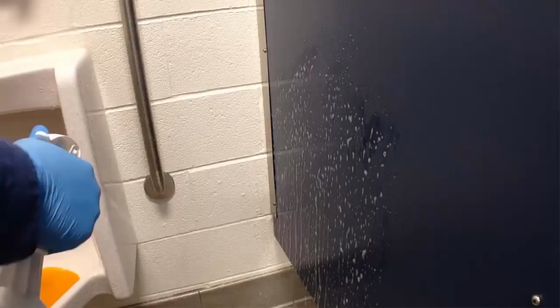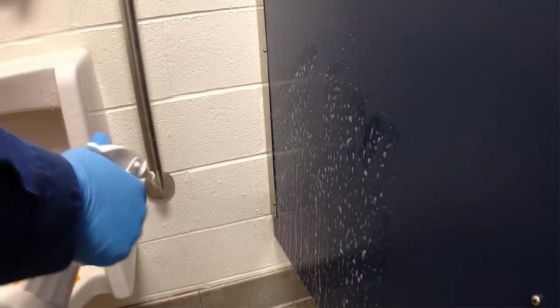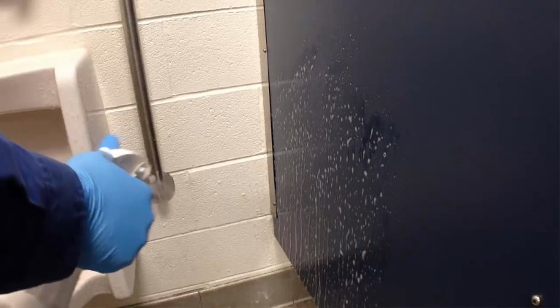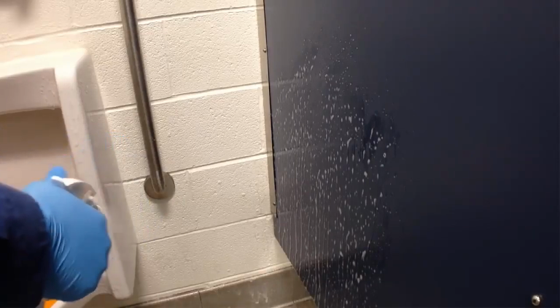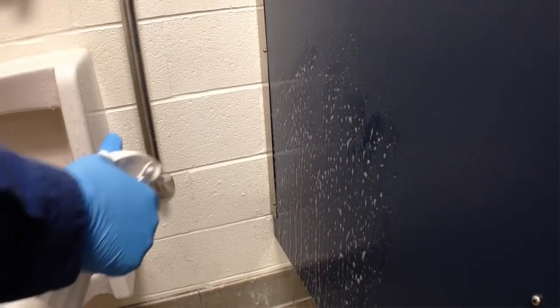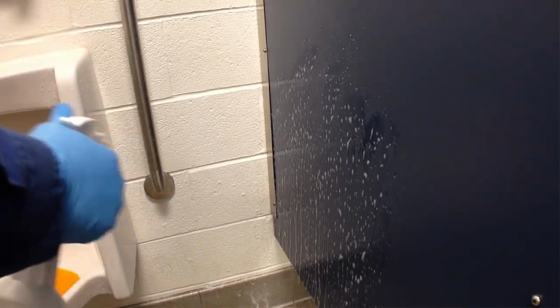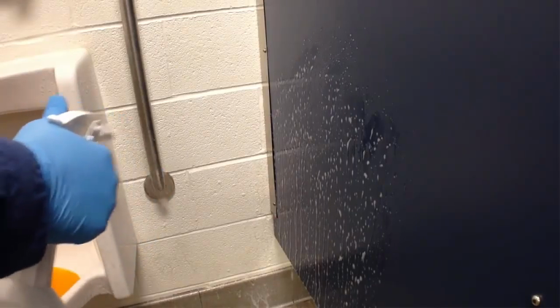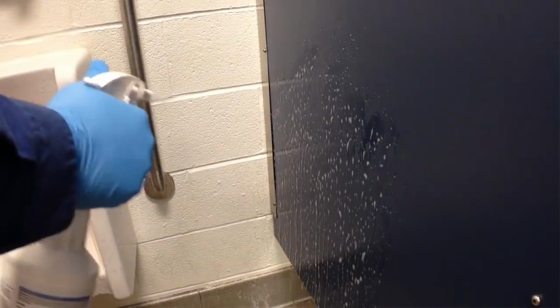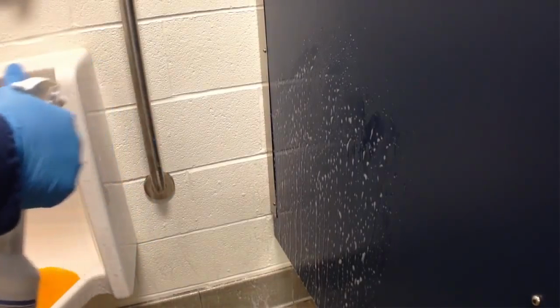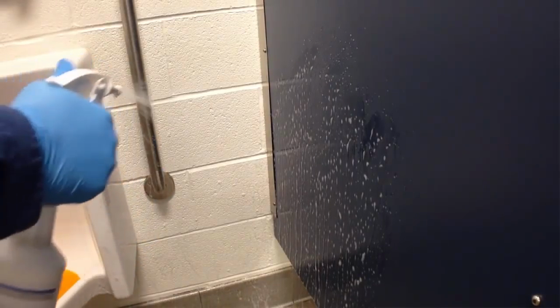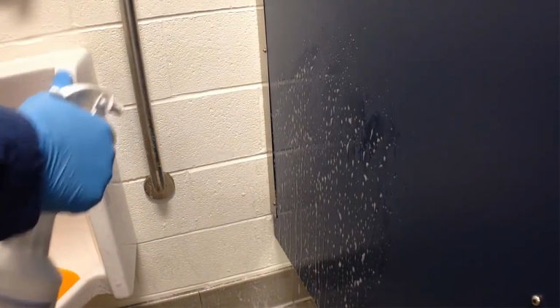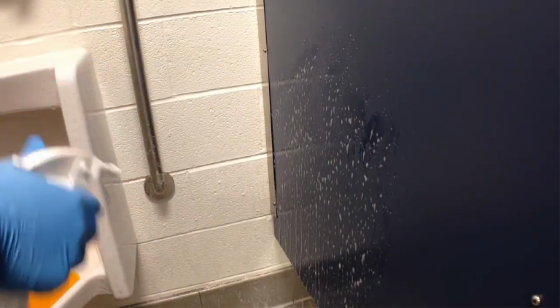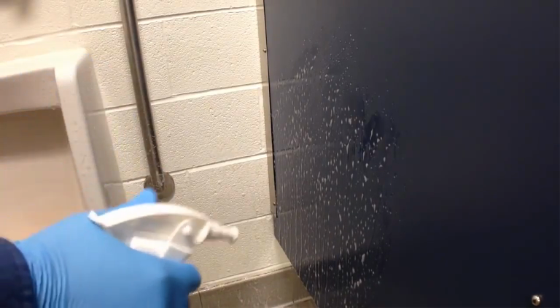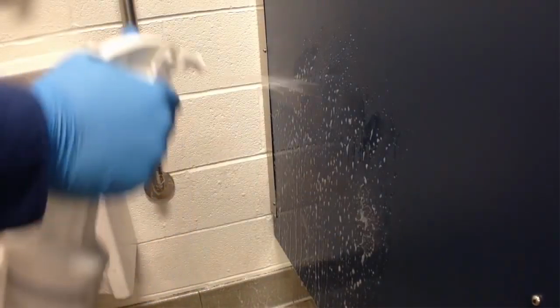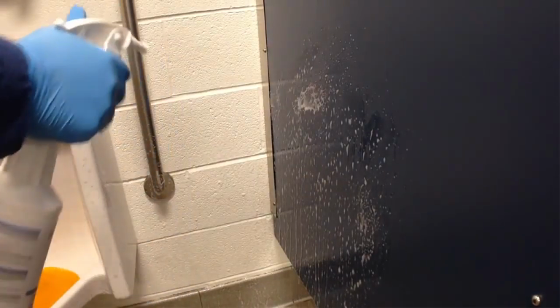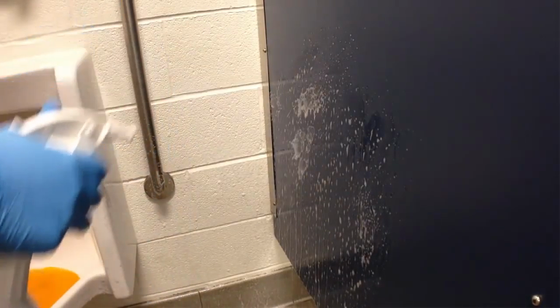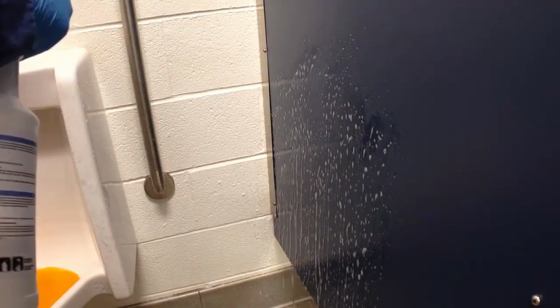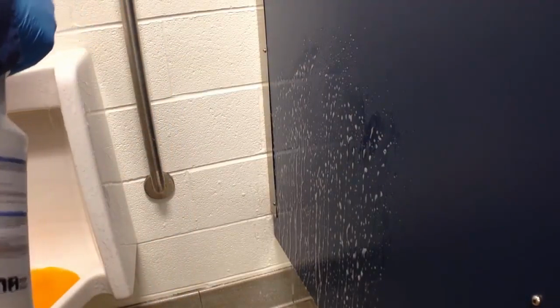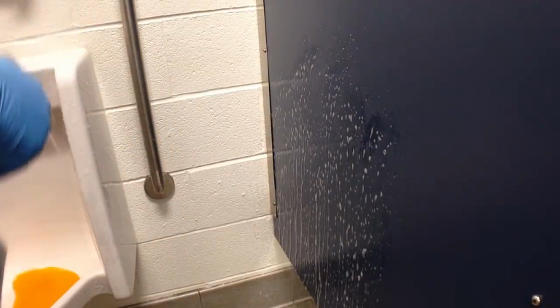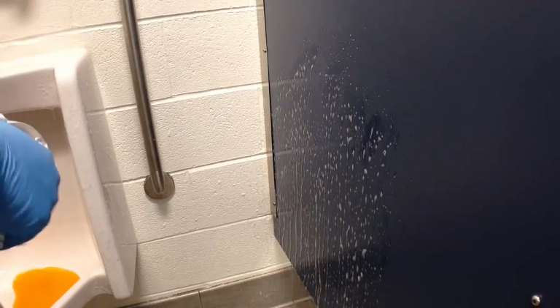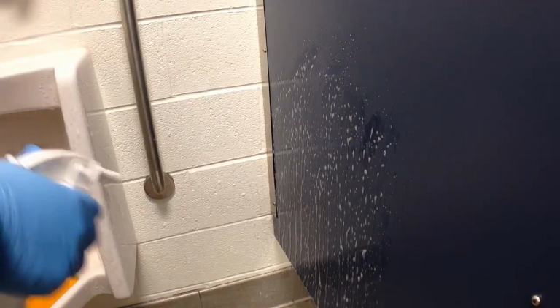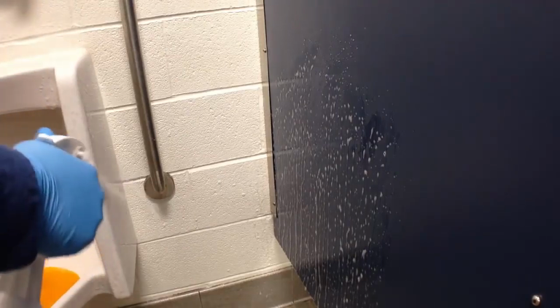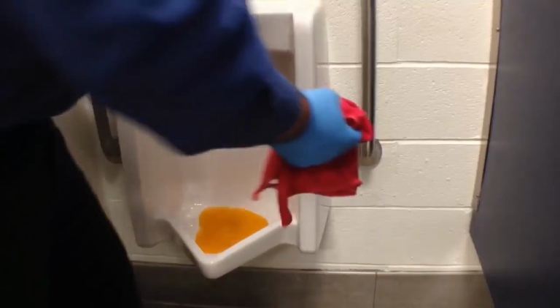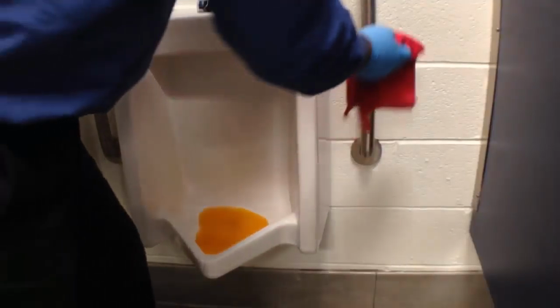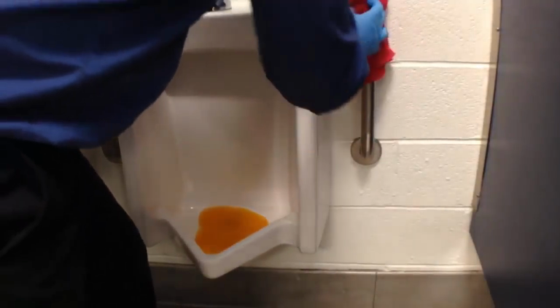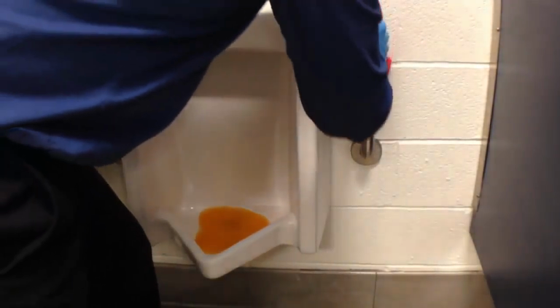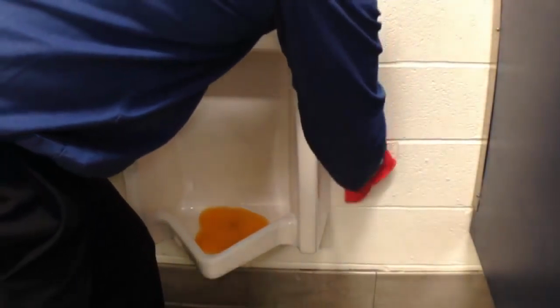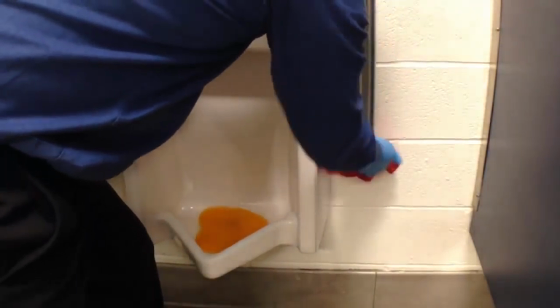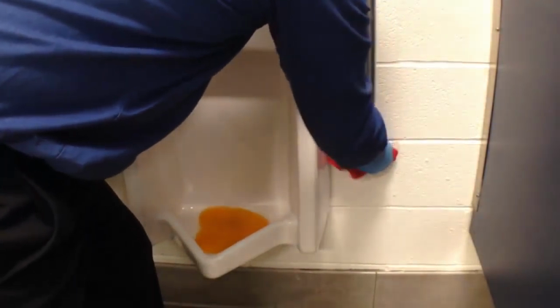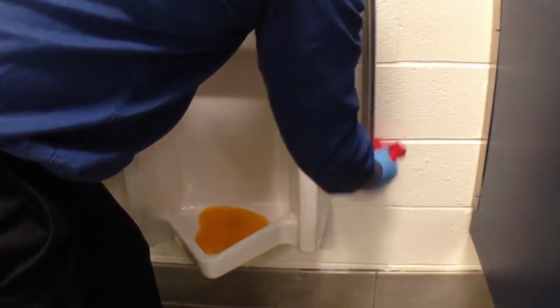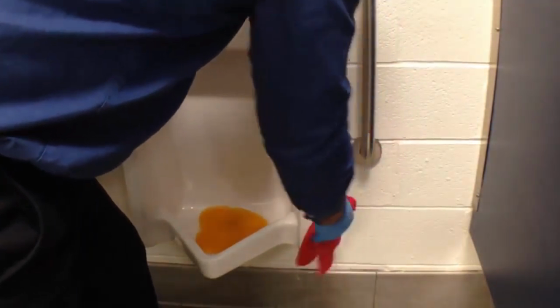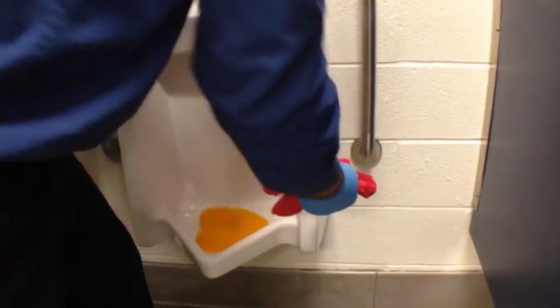Its foaming properties allow it to be applied on vertical surfaces, such as walls, restroom partitions, and urinals, to extend contact time, leaving a clean, stain-free surface and fresh scent behind.